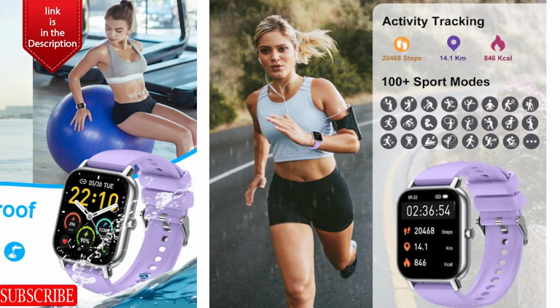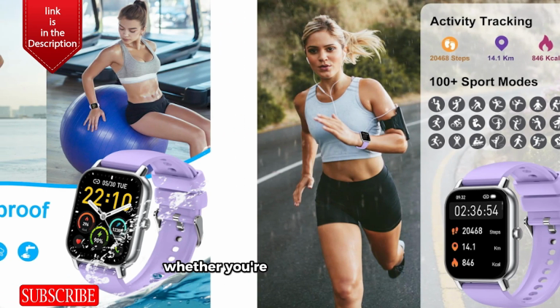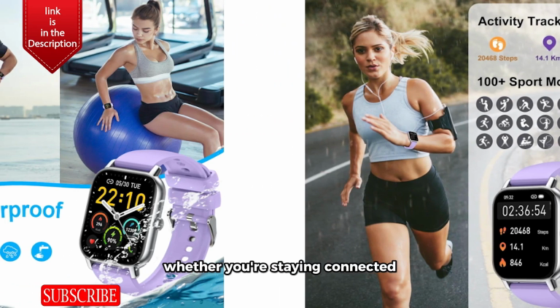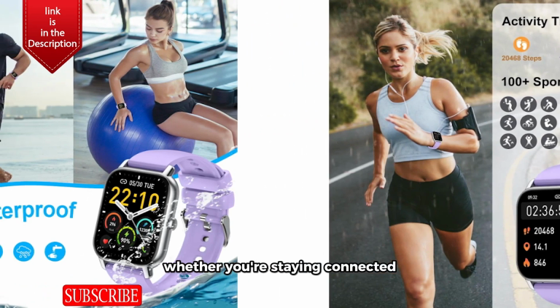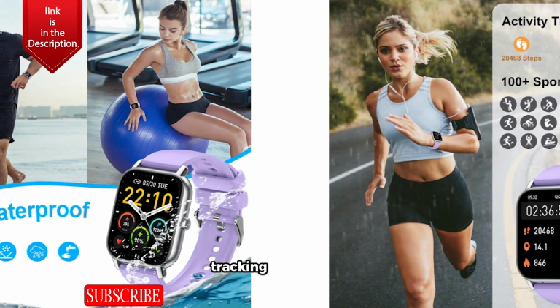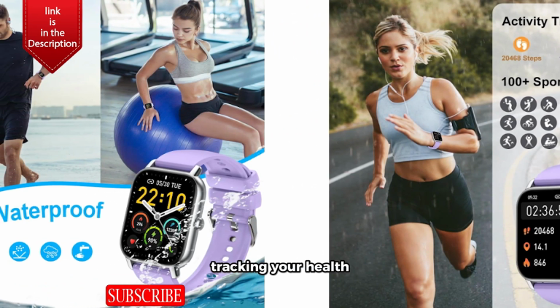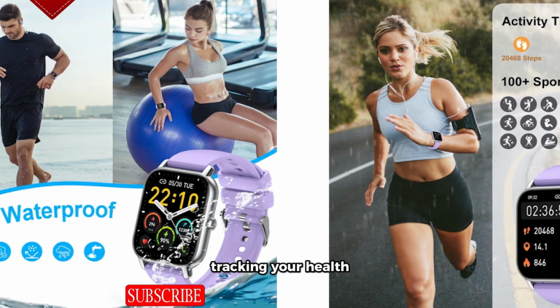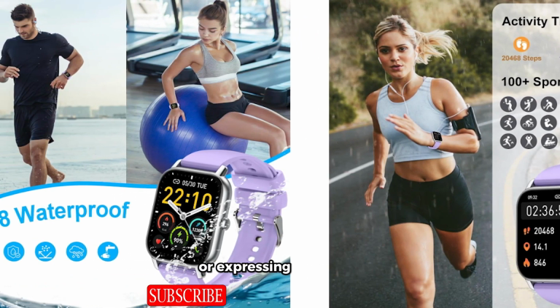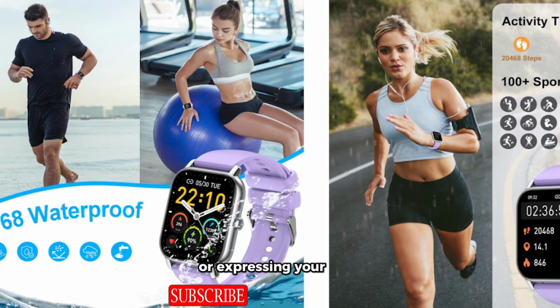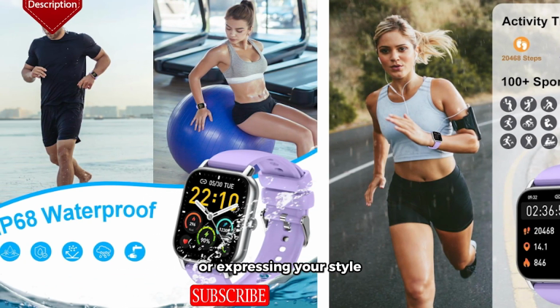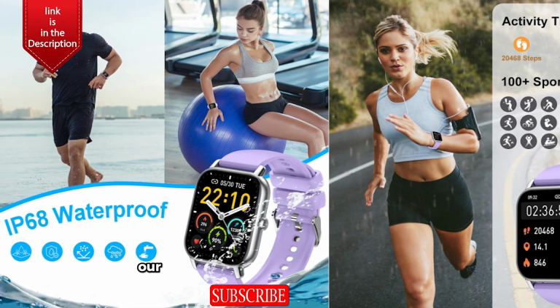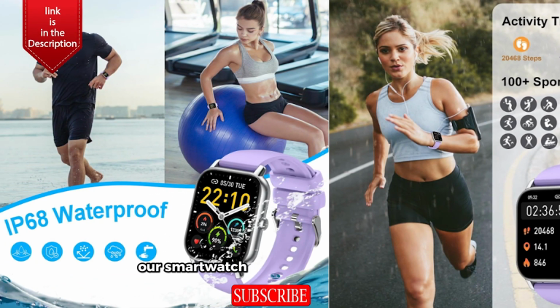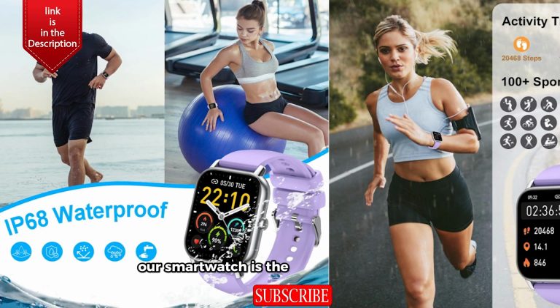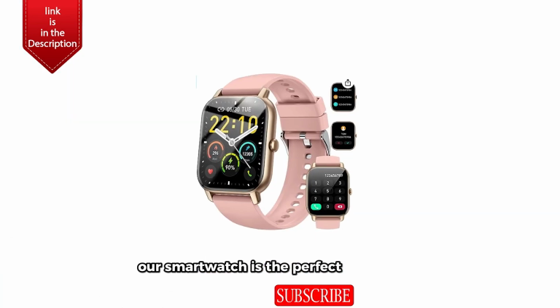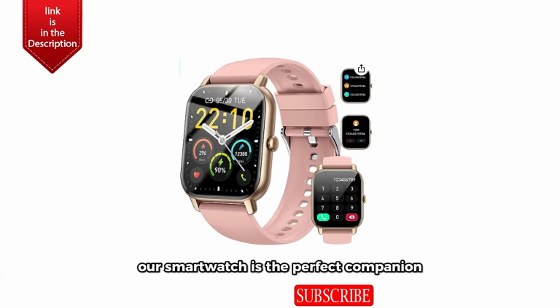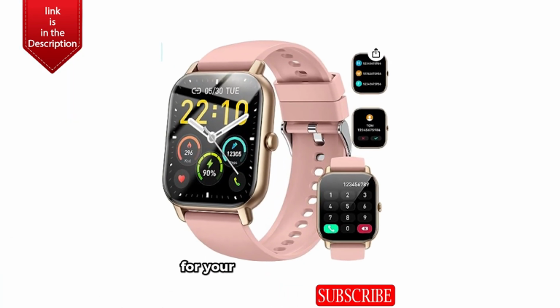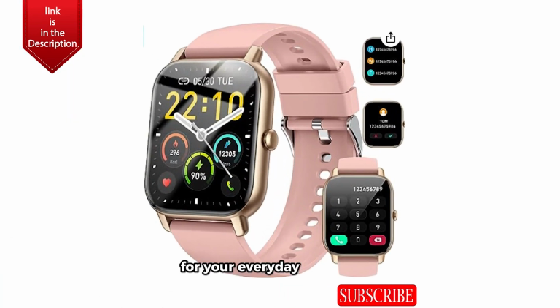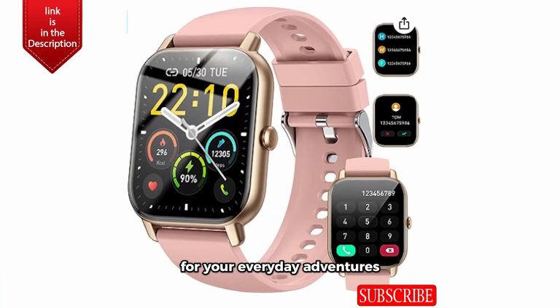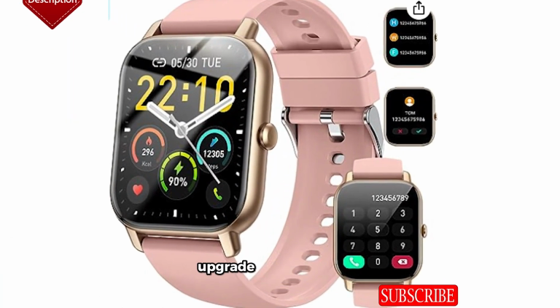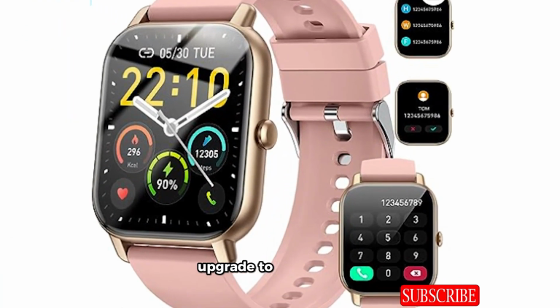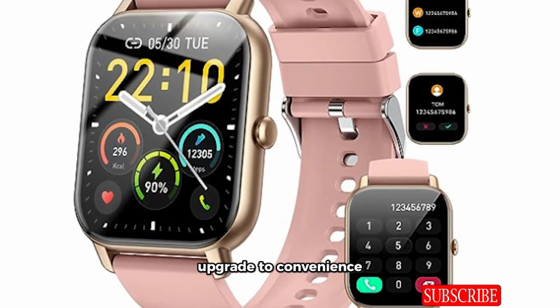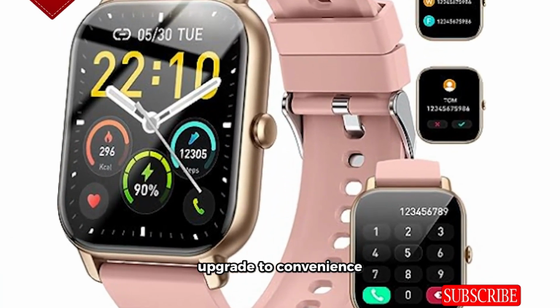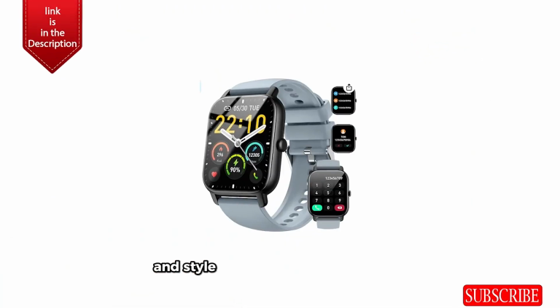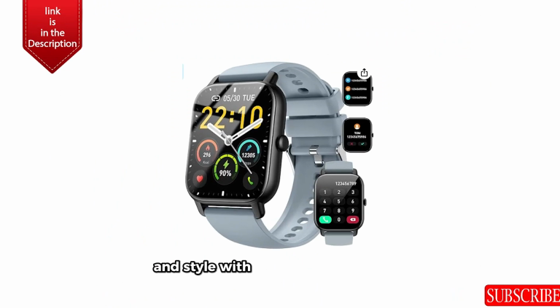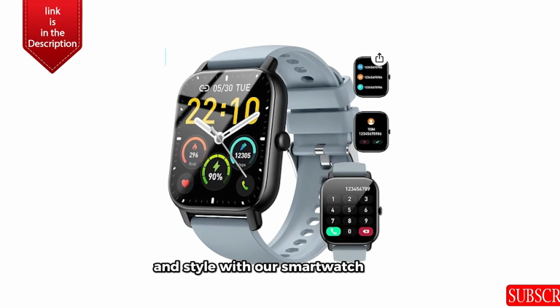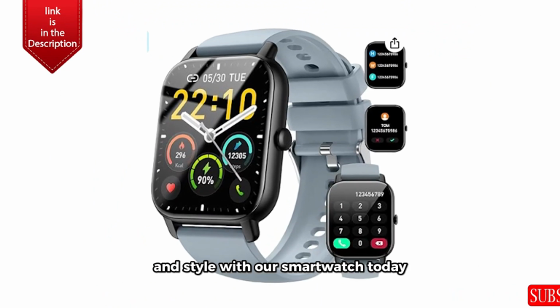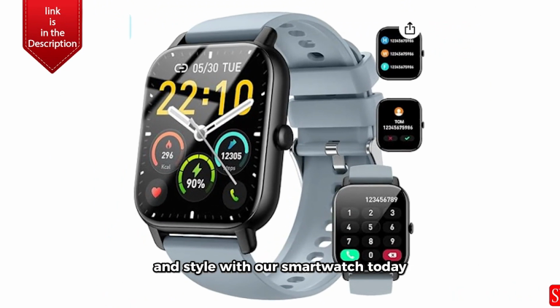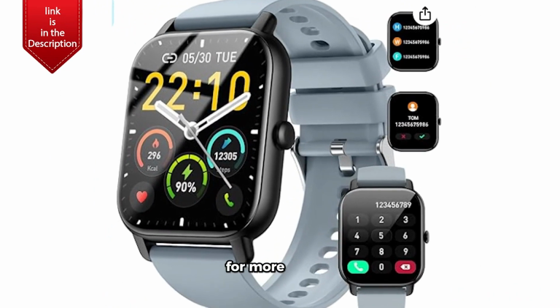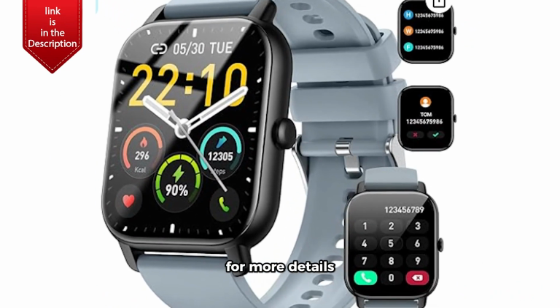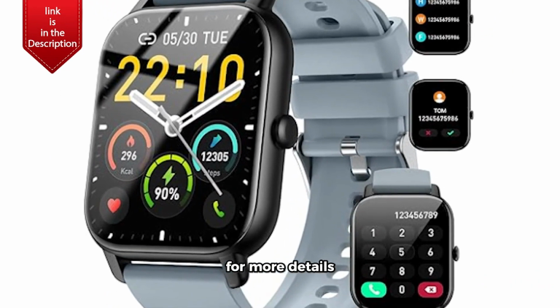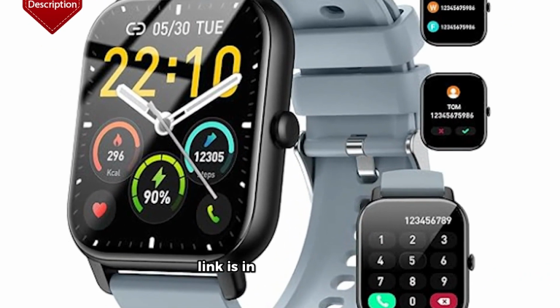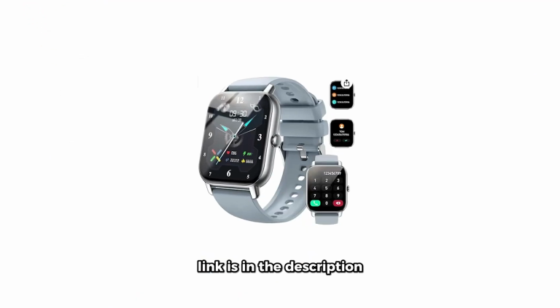Whether you're staying connected, tracking your health, or expressing your style, our smartwatch is the perfect companion for your everyday adventures. Upgrade to convenience and style with our smartwatch today. For more details, the link is in the description.